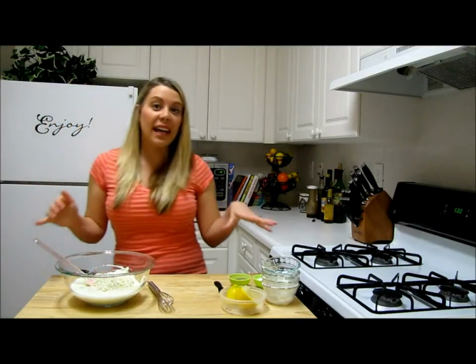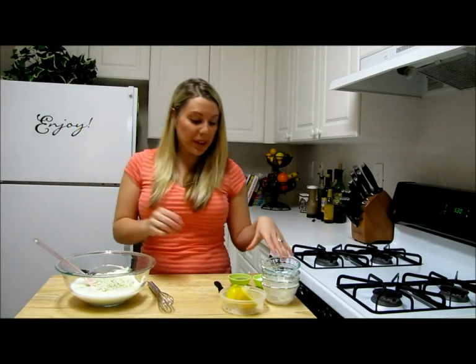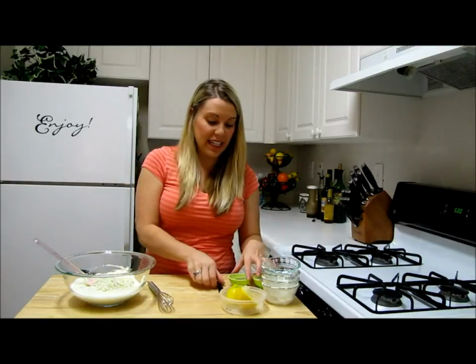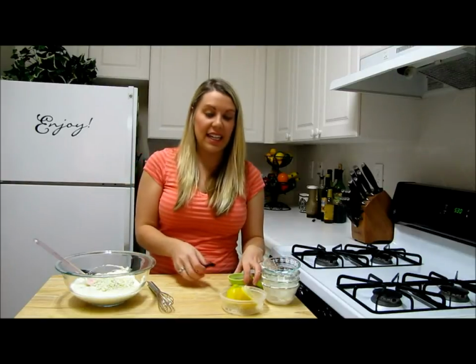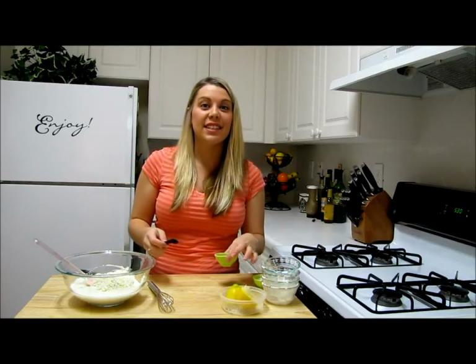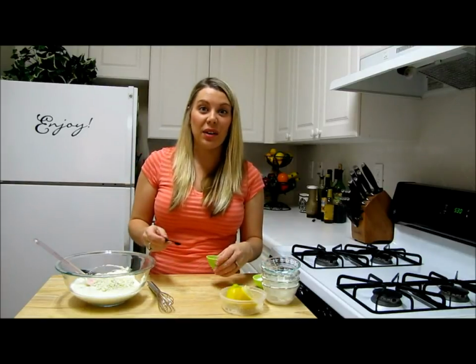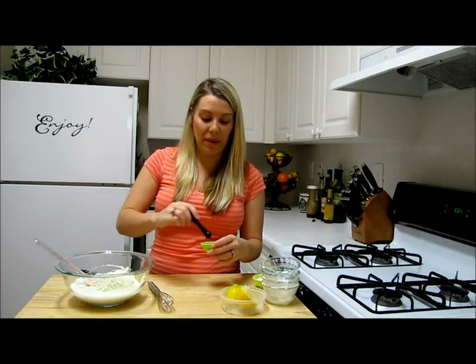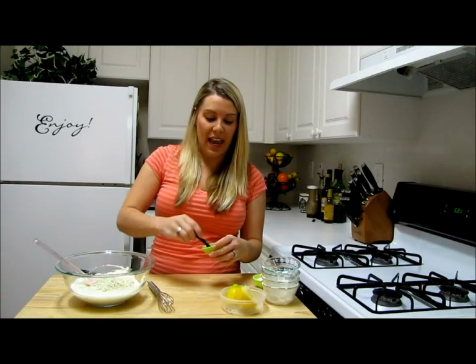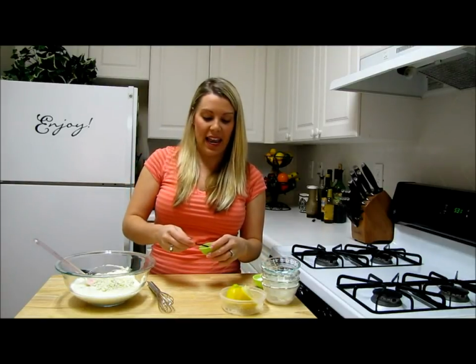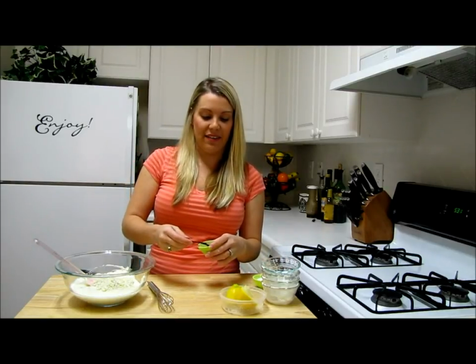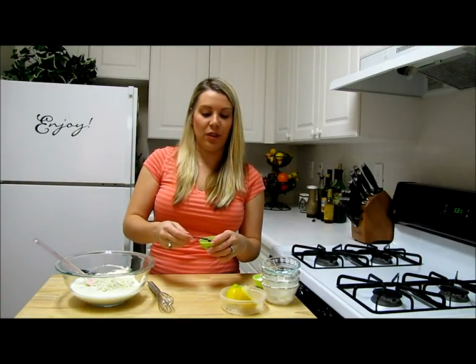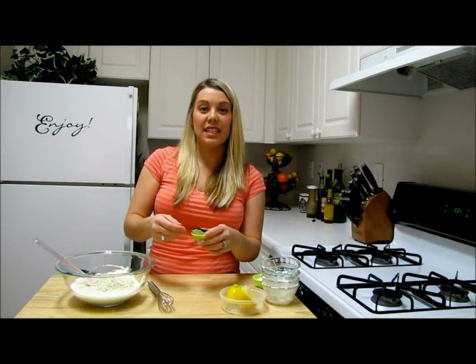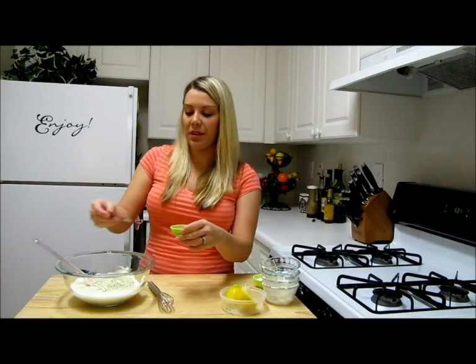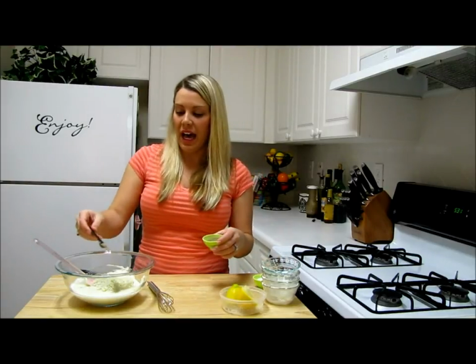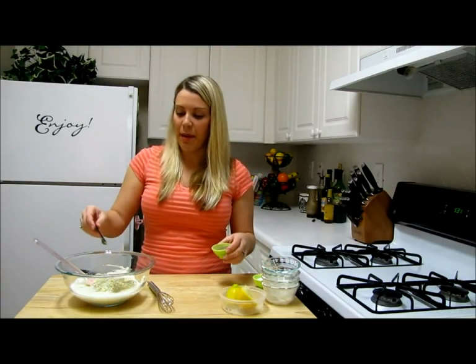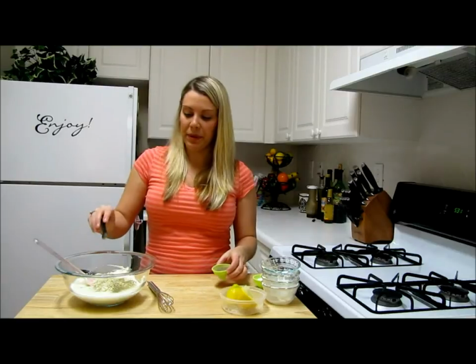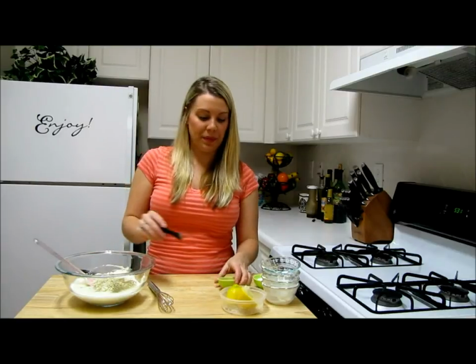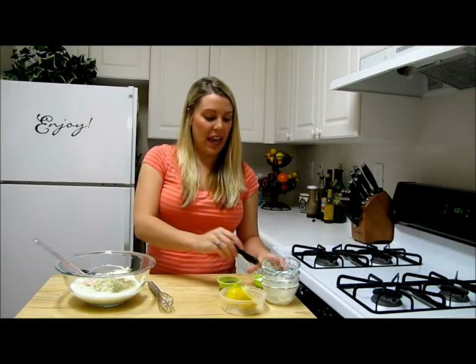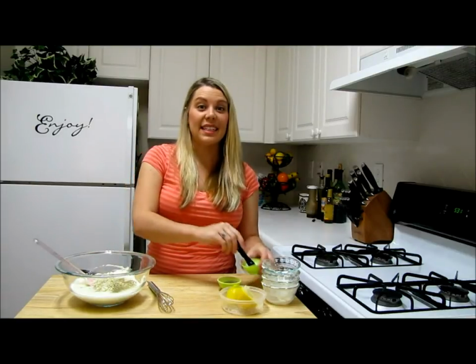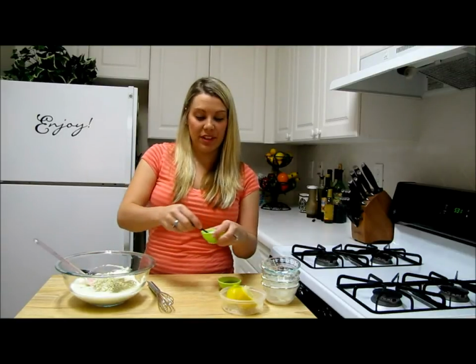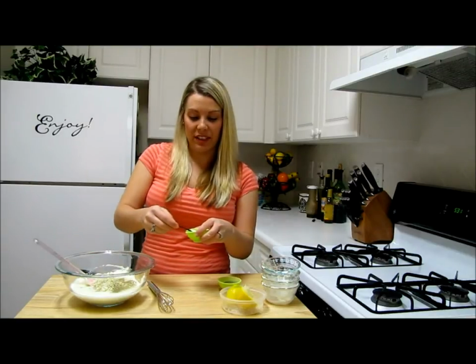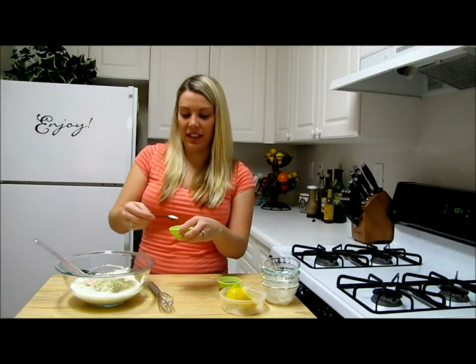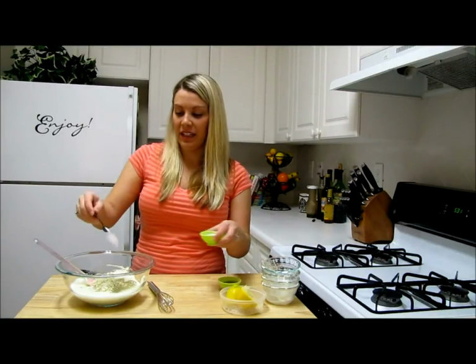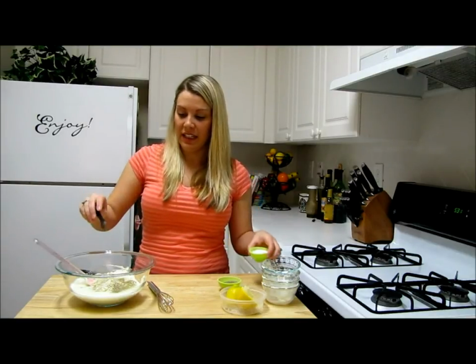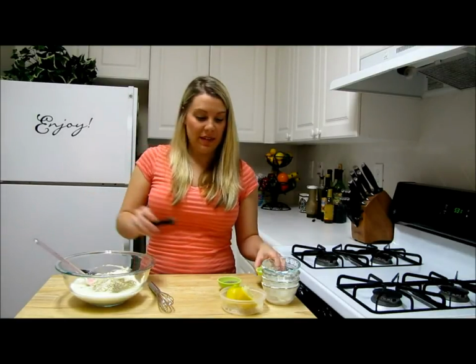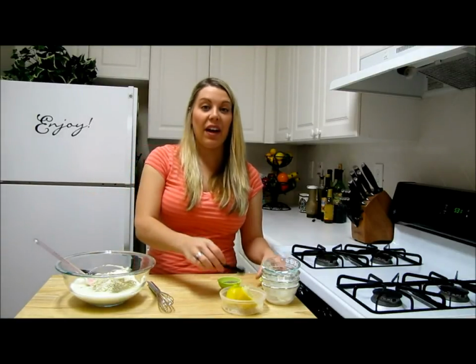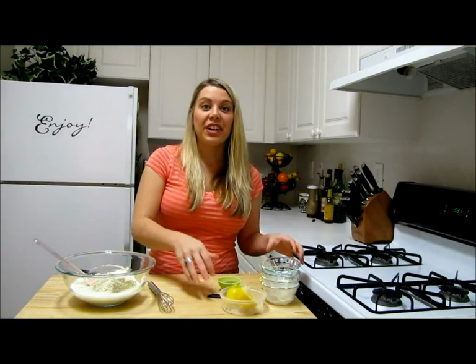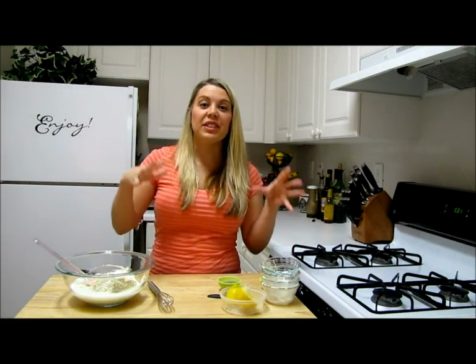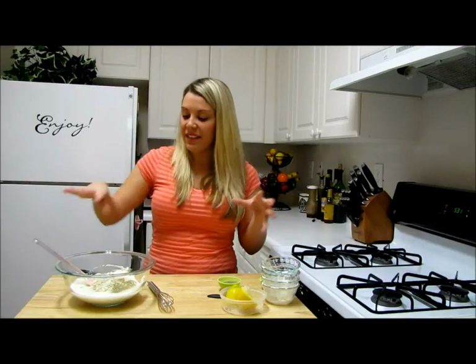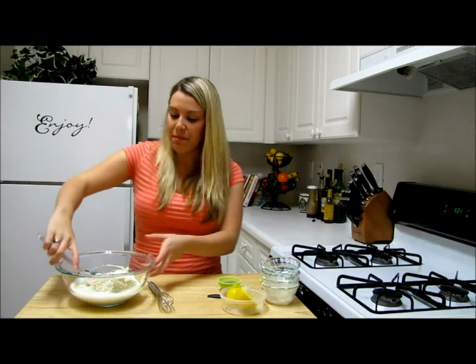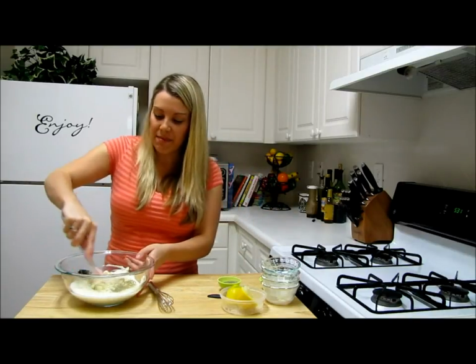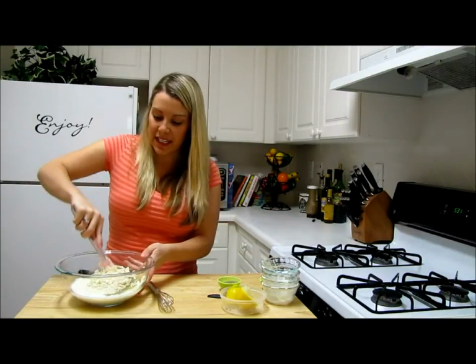Next, we're going to need salt and pepper. I have a fourth teaspoon of pepper and the same with salt. Now all you're going to do is give this a big mix.